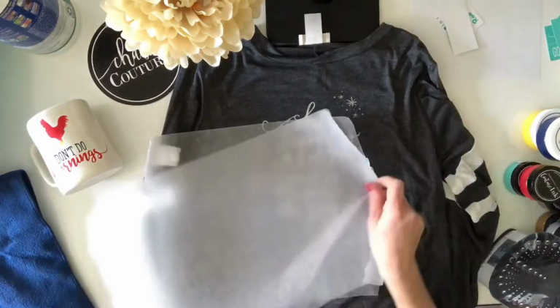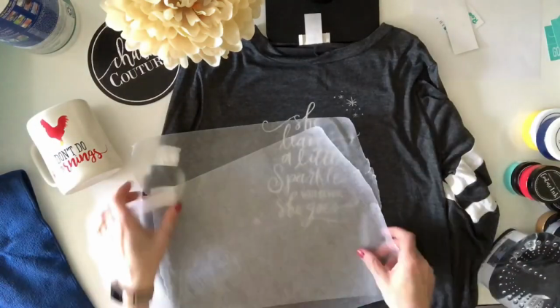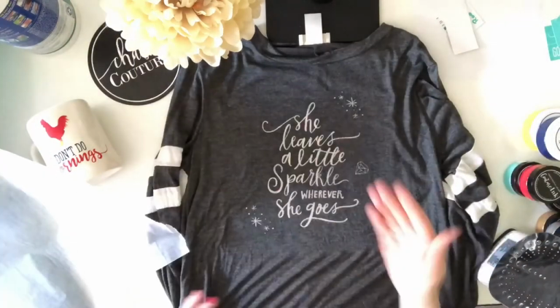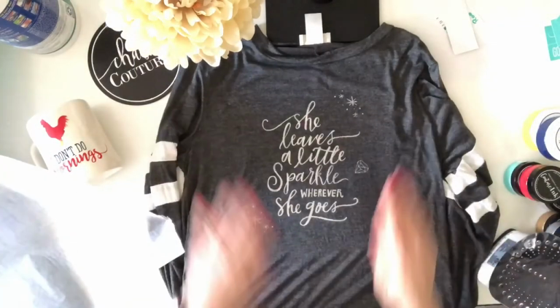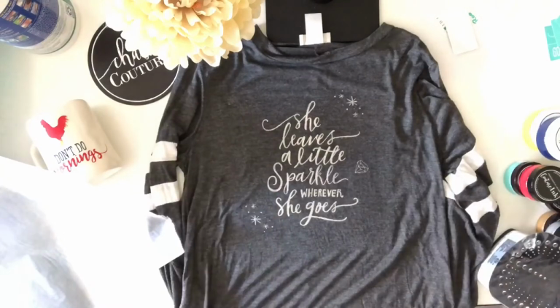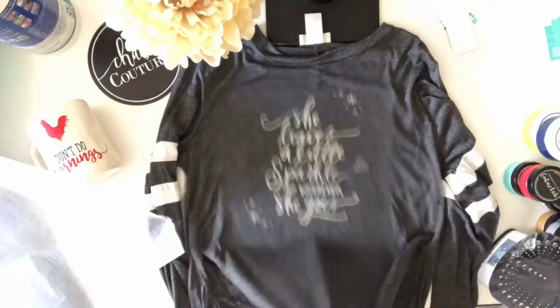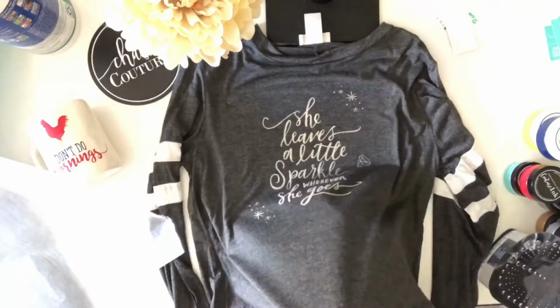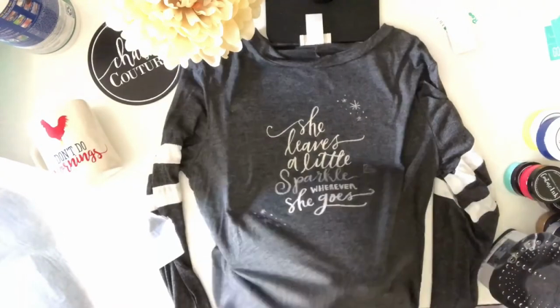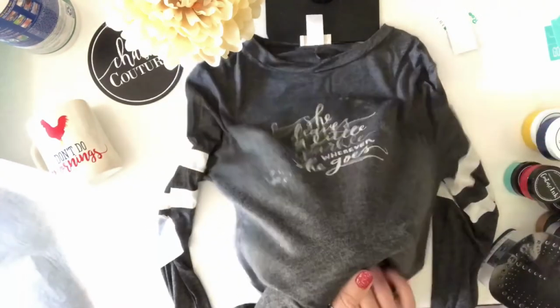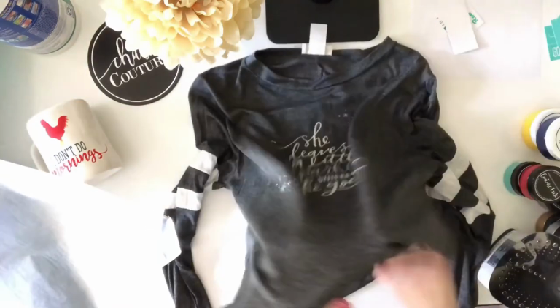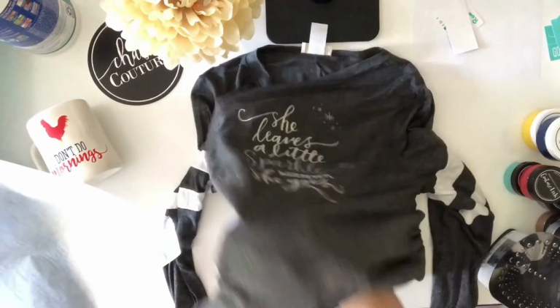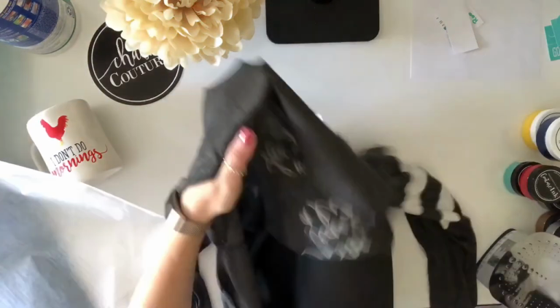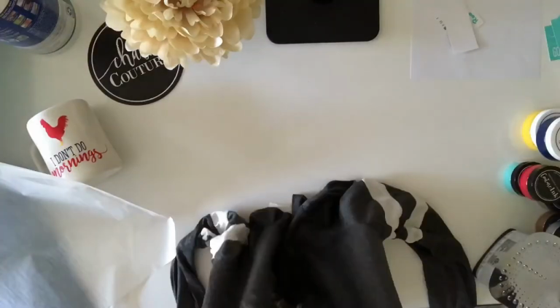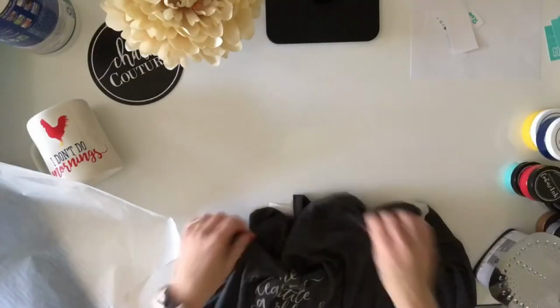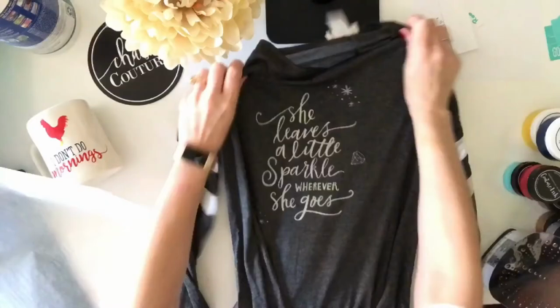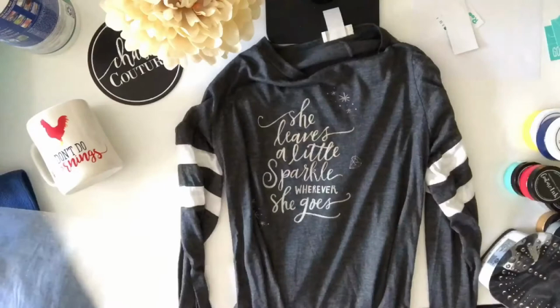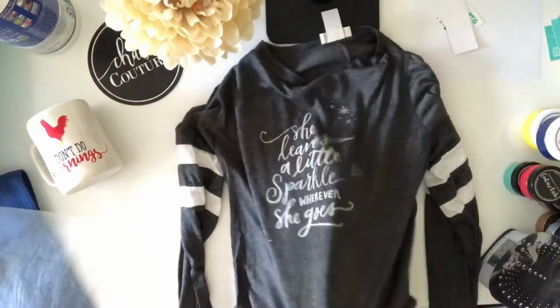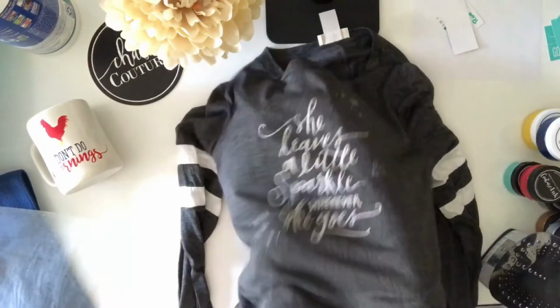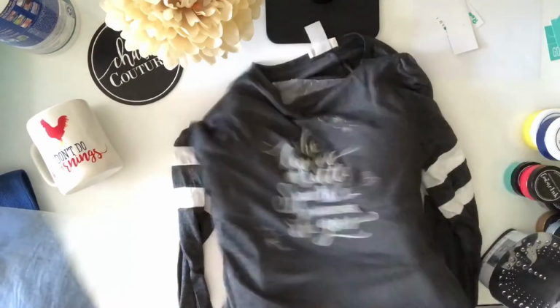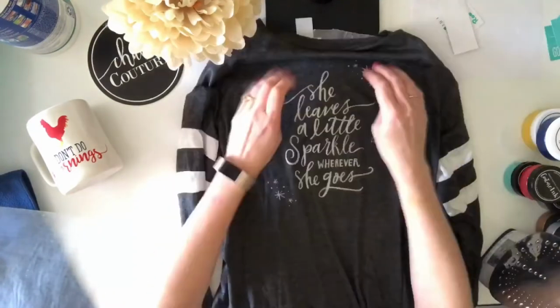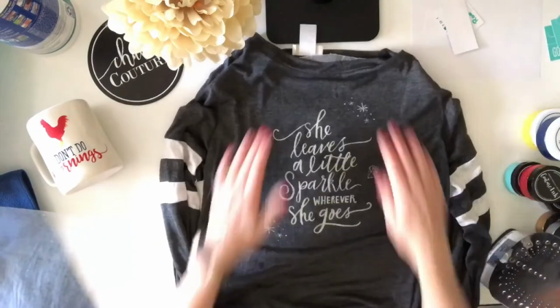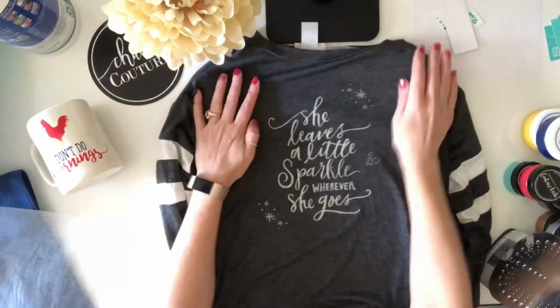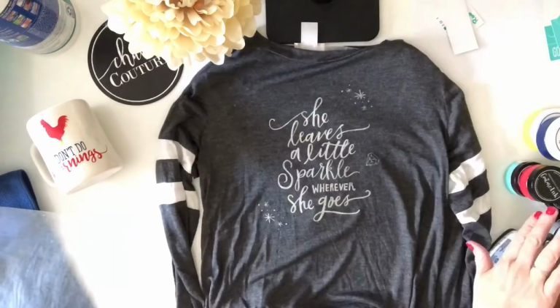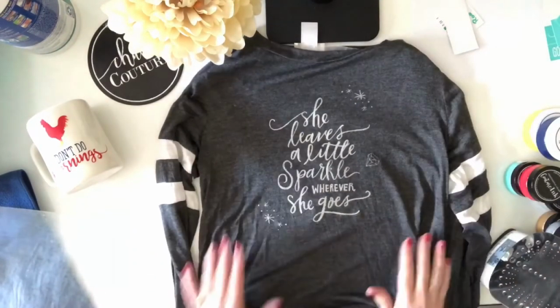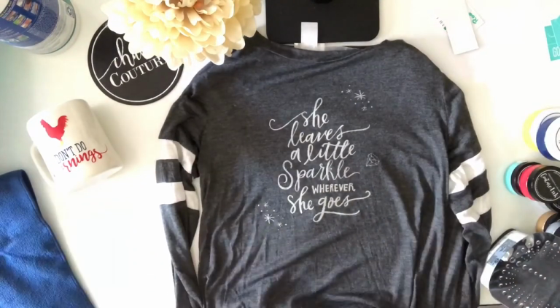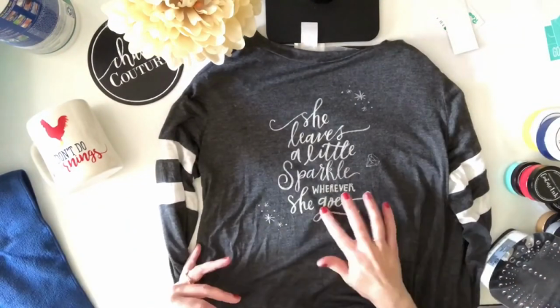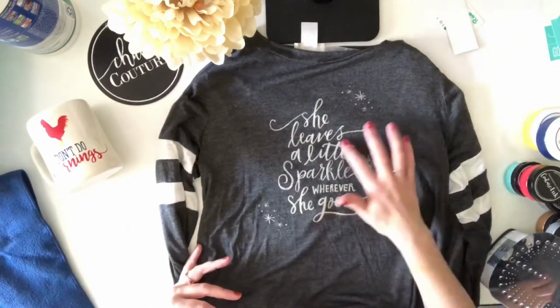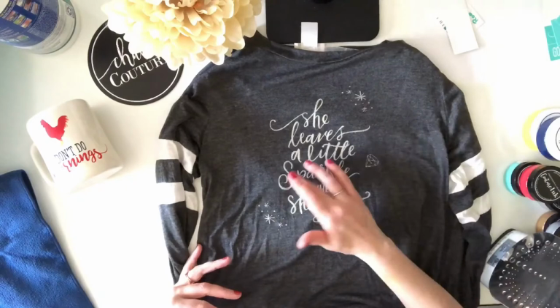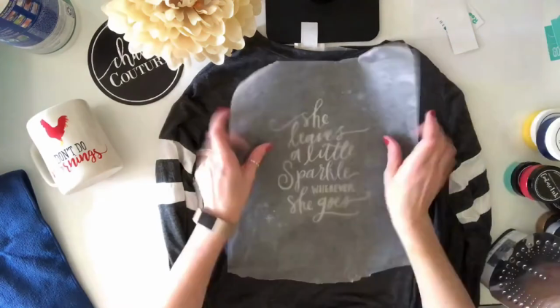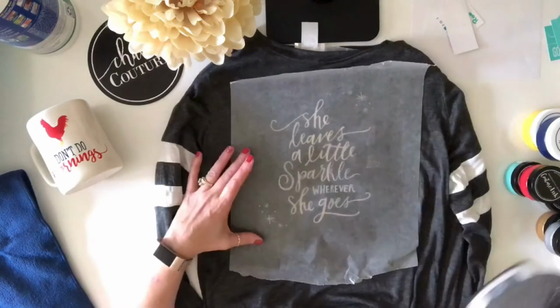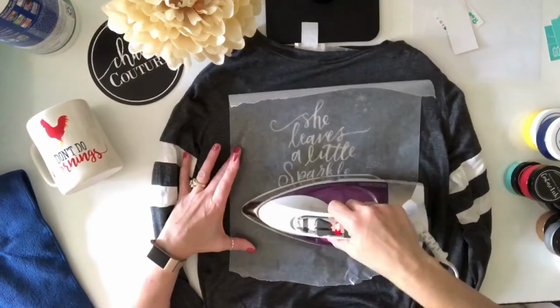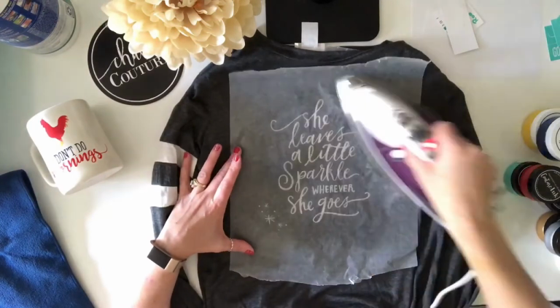For the t-shirt, I'm getting parchment paper and putting a piece on either side of my design. I have my iron heating up on medium heat and I'm going to iron each side for four minutes to make this design permanent — and you will be able to wash it.